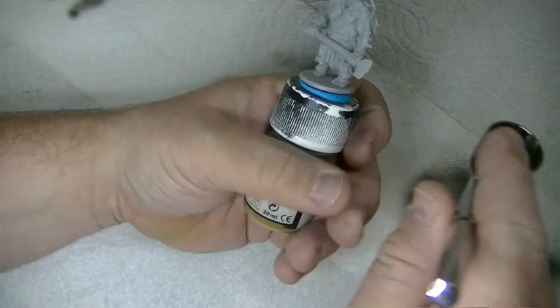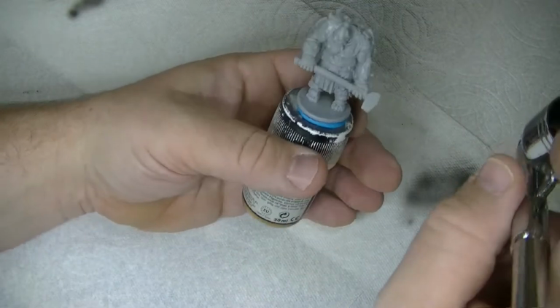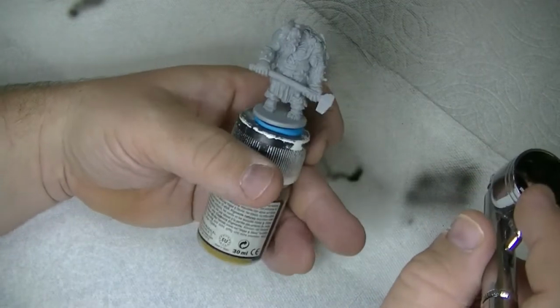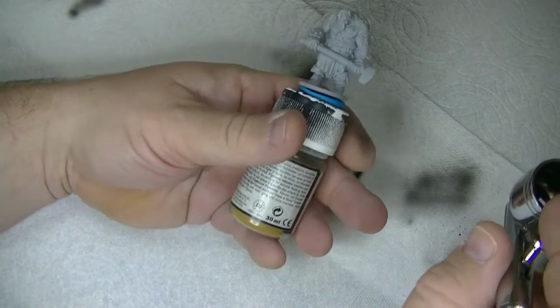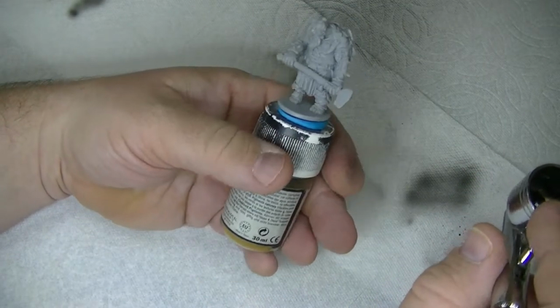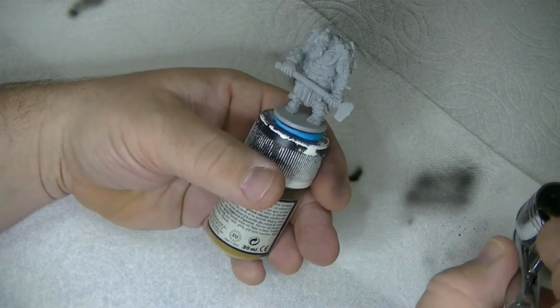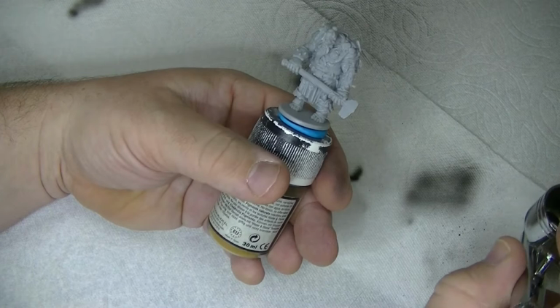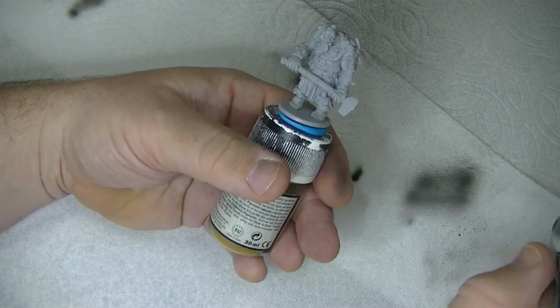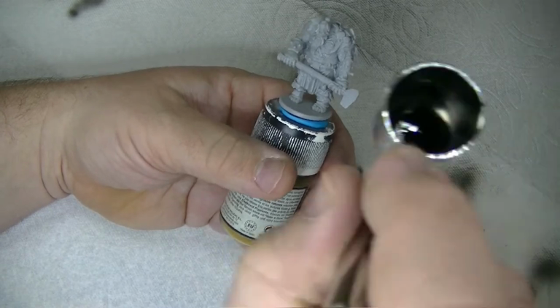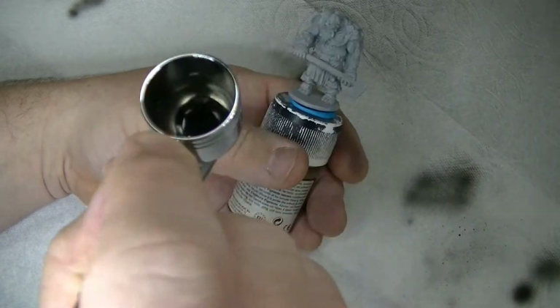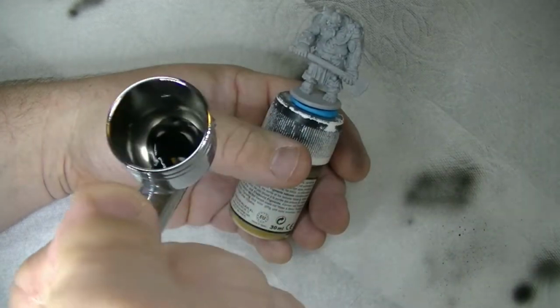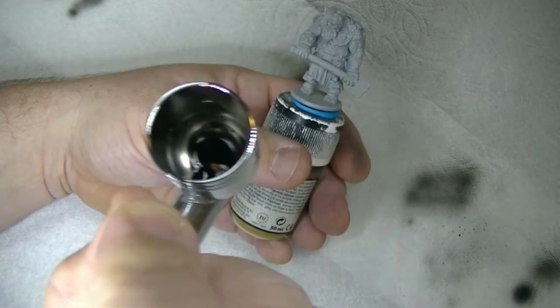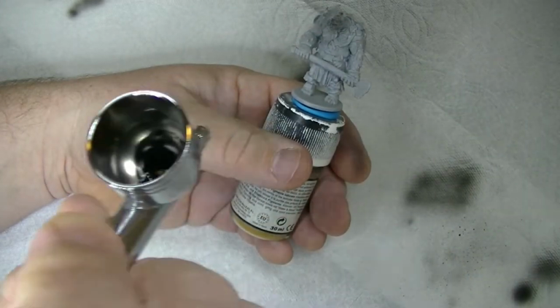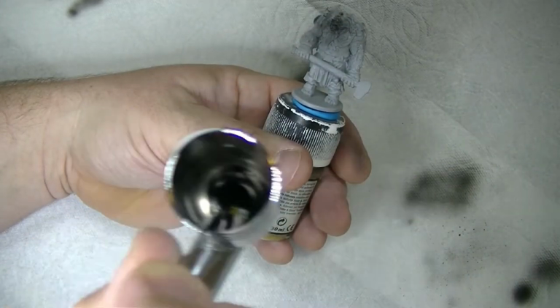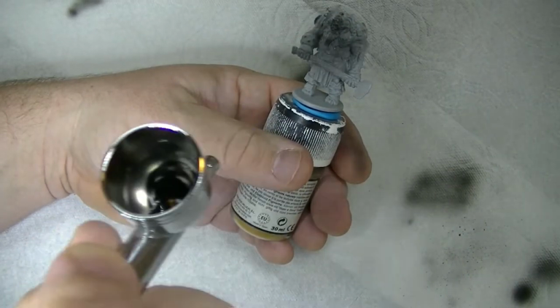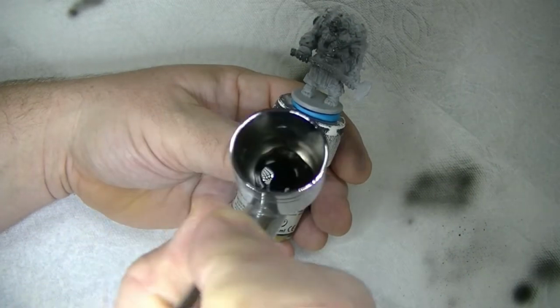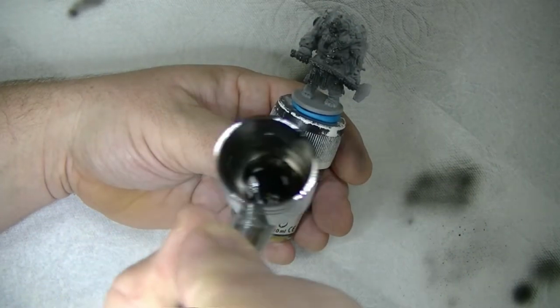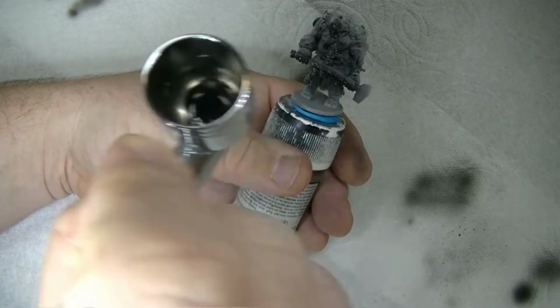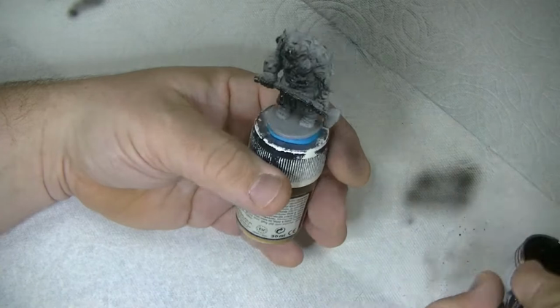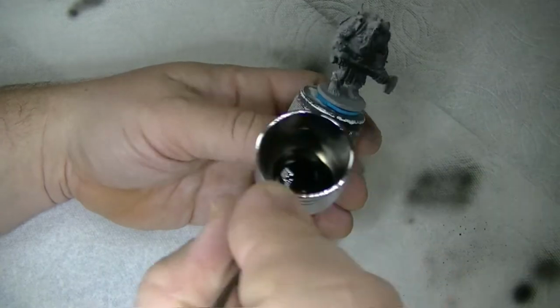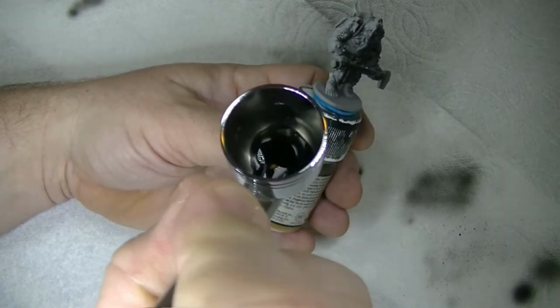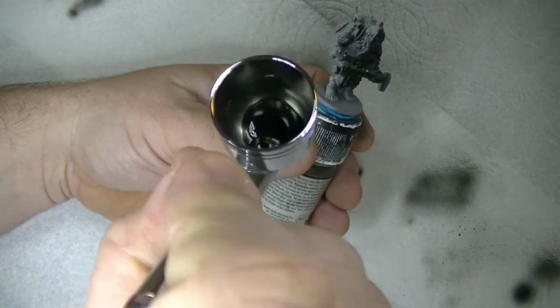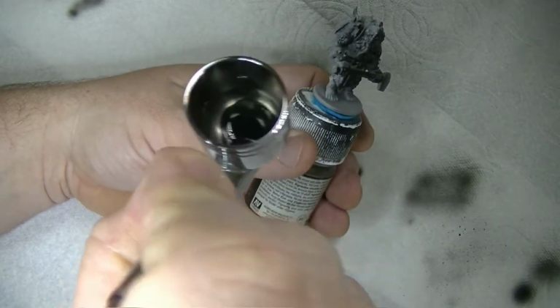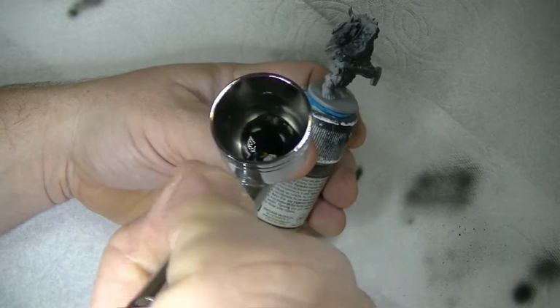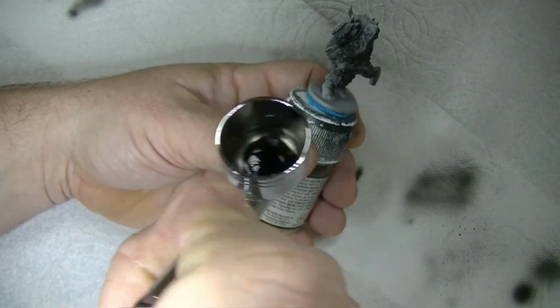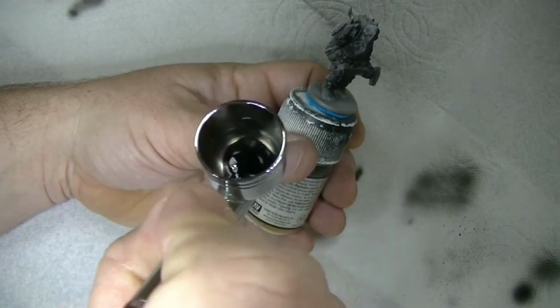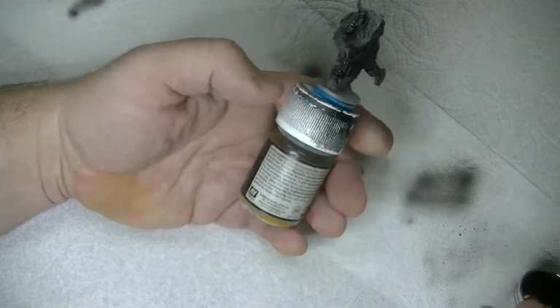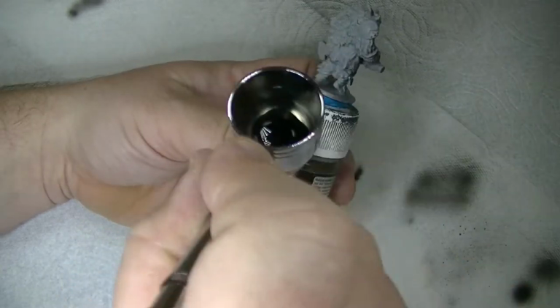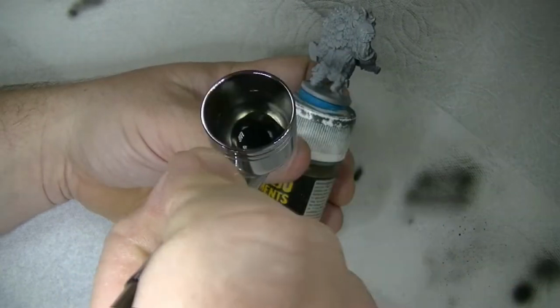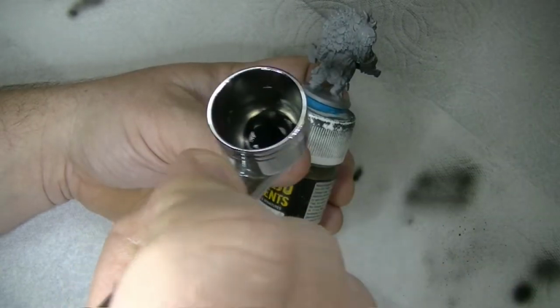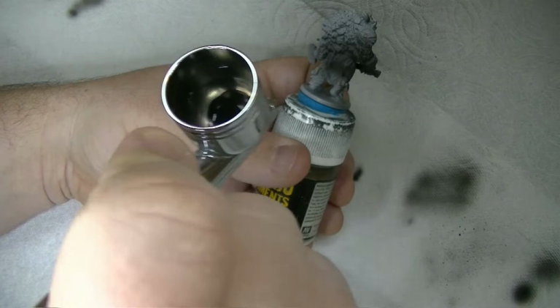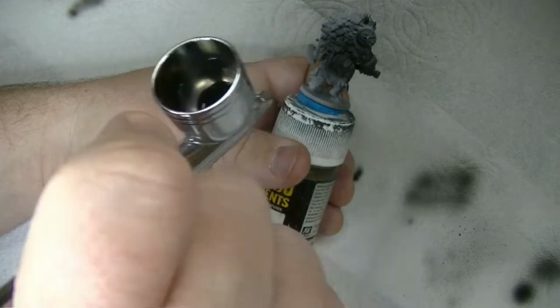Standard procedure here — prime the model in a color of your choosing. I tend to prefer black in most cases because I'll usually do some sort of Zenithal undercoat to help me see where to put the highlights, but I don't always use black and white, as you'll see in the next step.